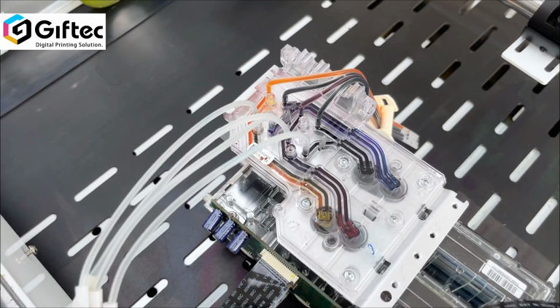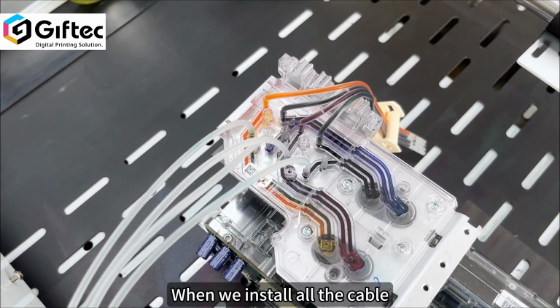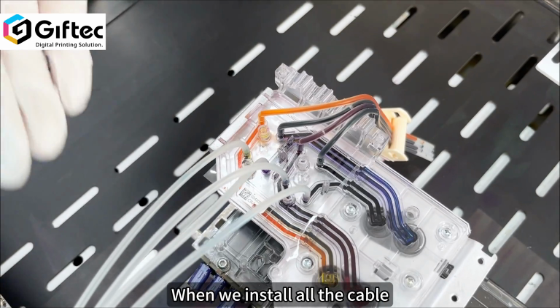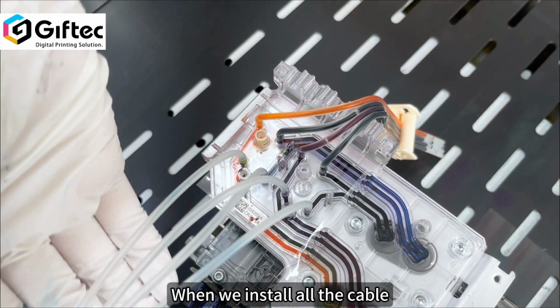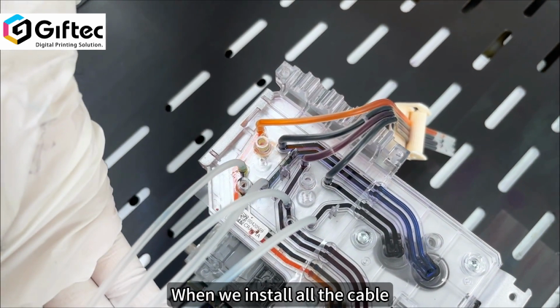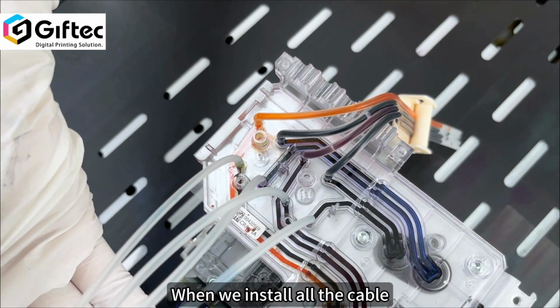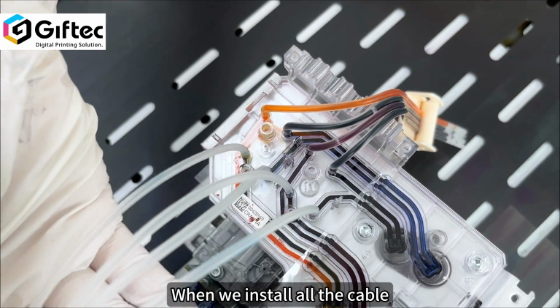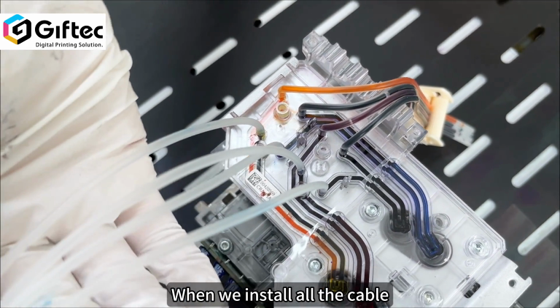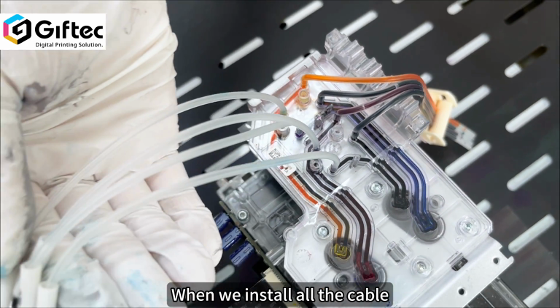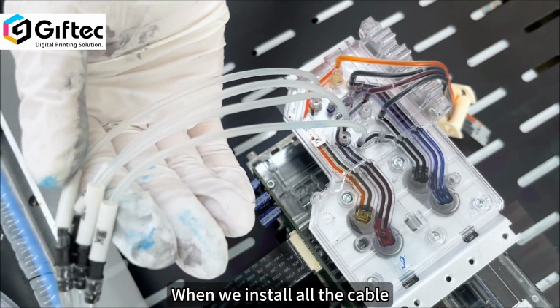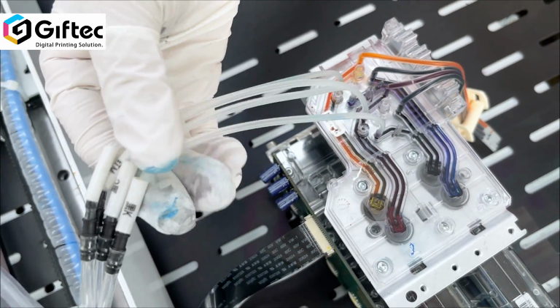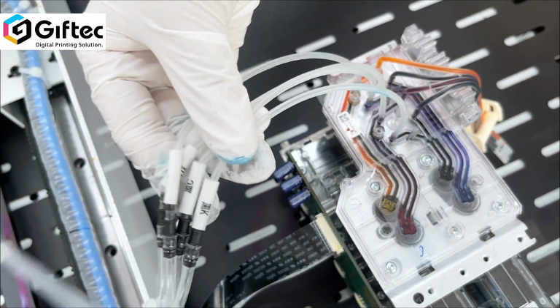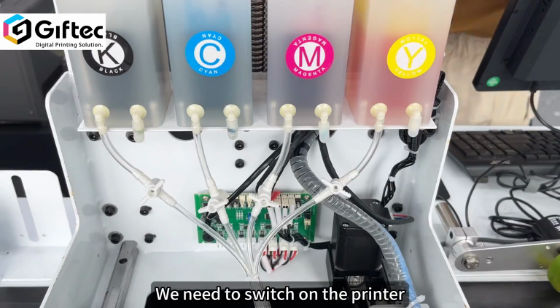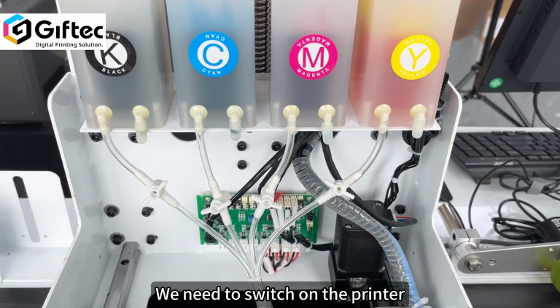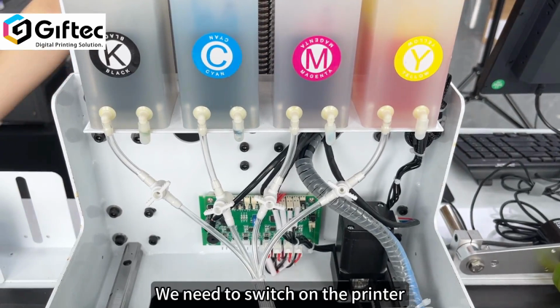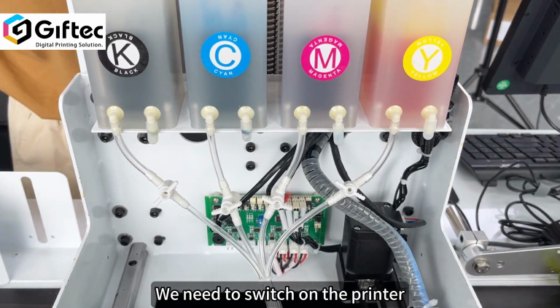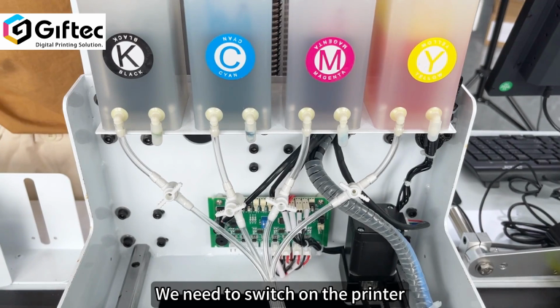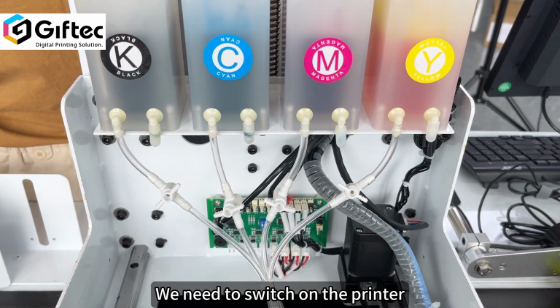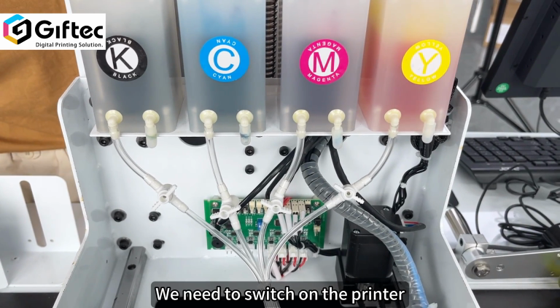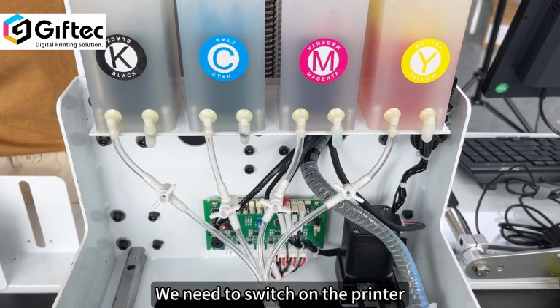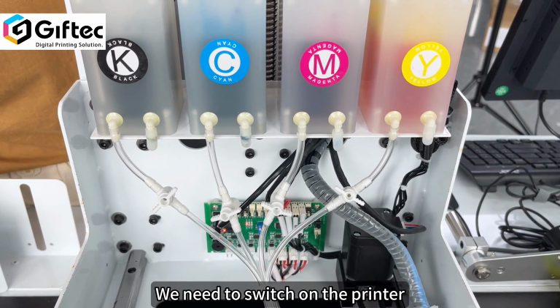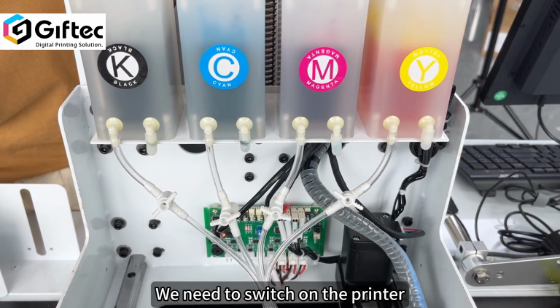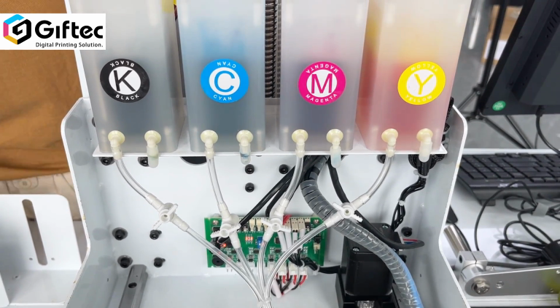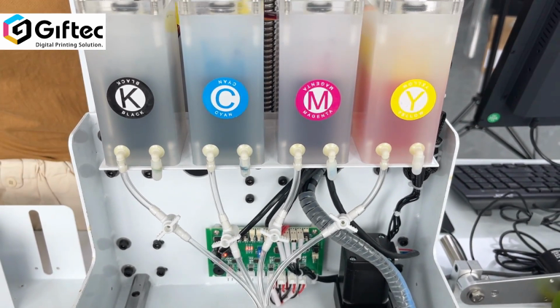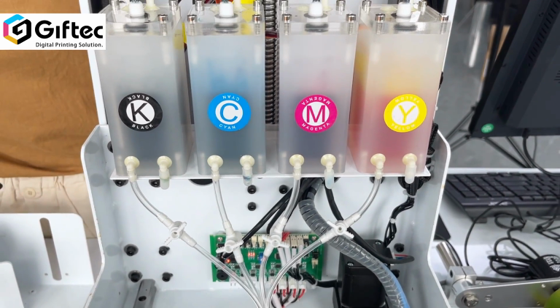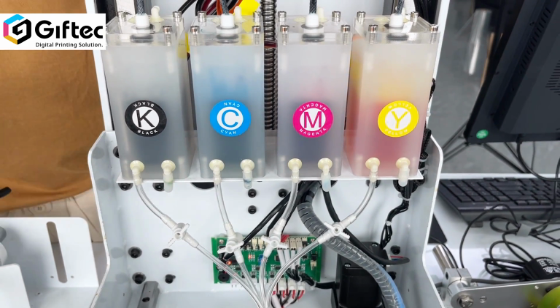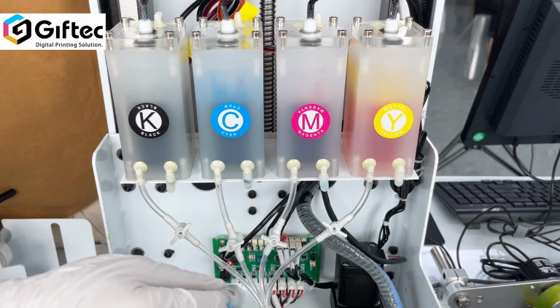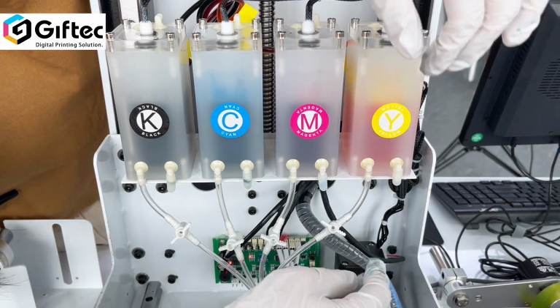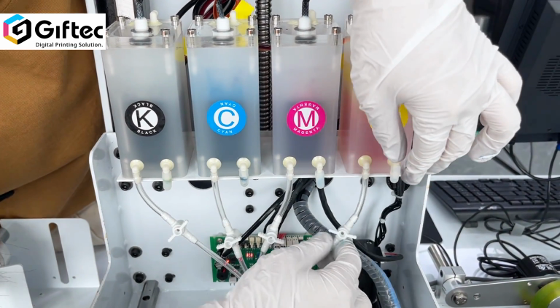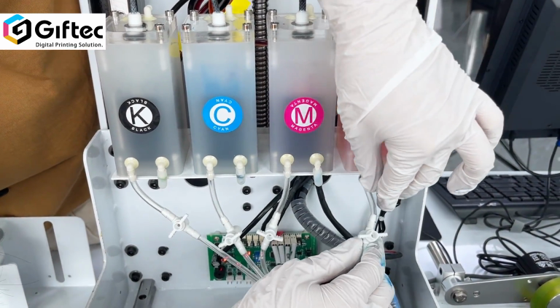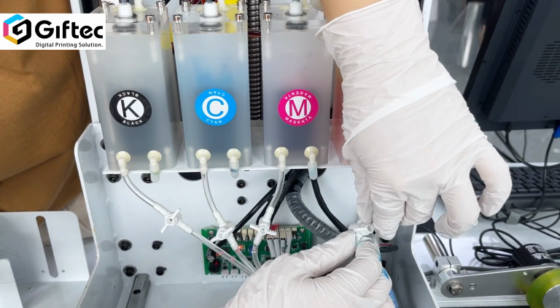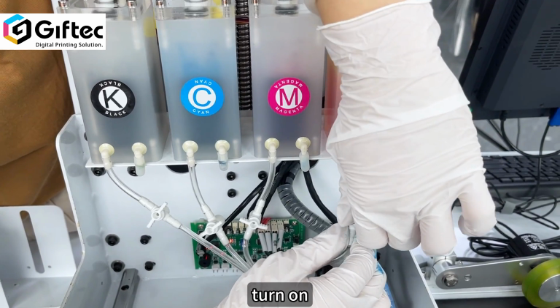When we have installed all the cables, we need to switch on the printer. Turn on.